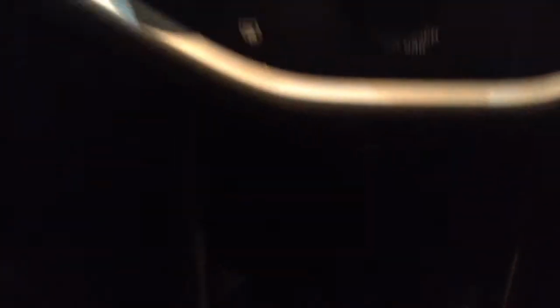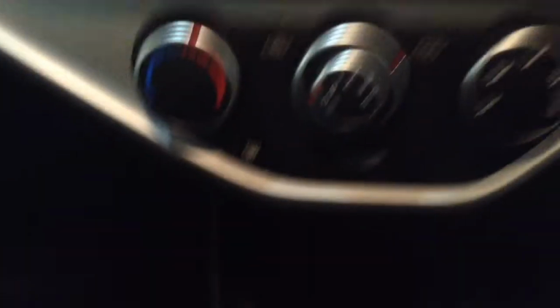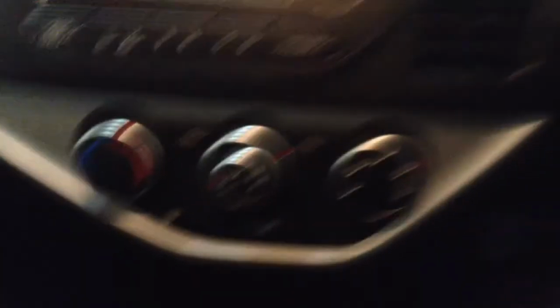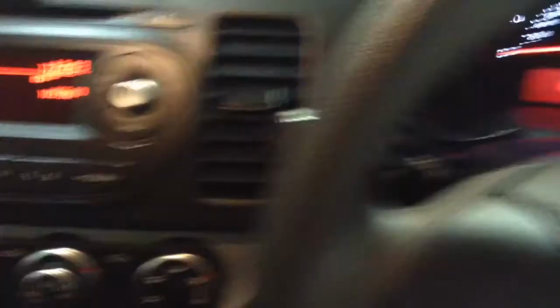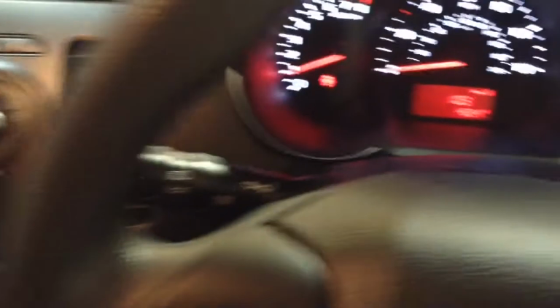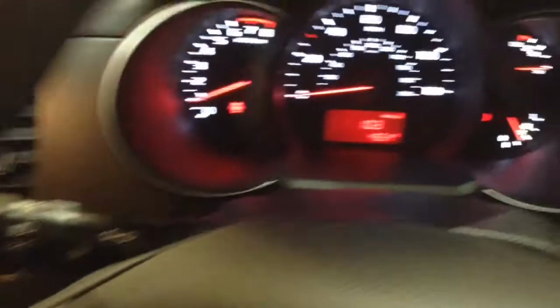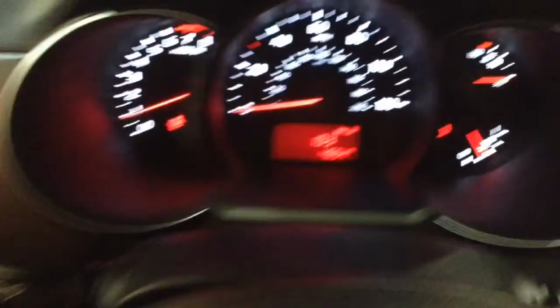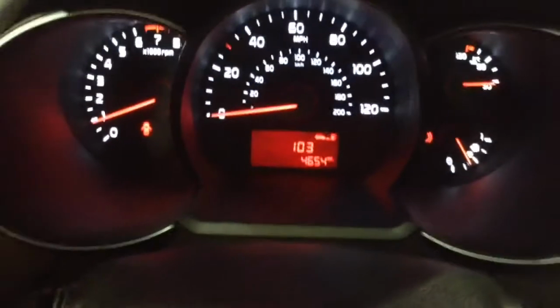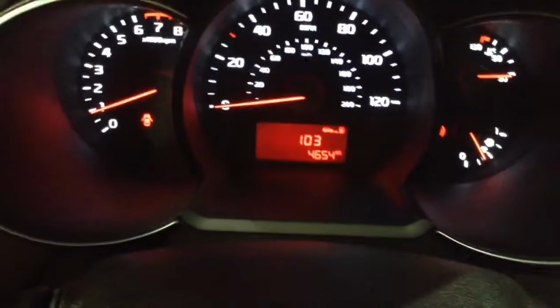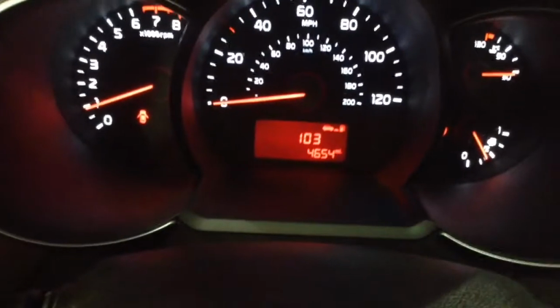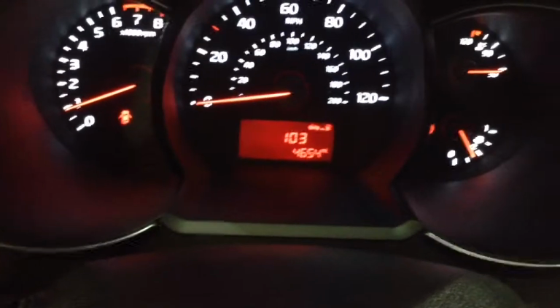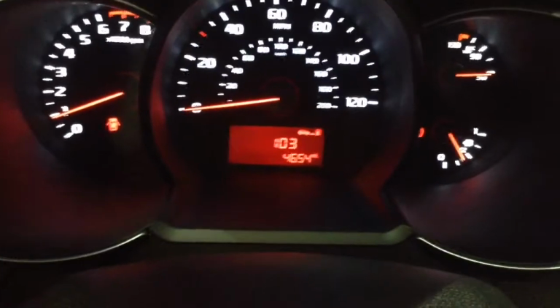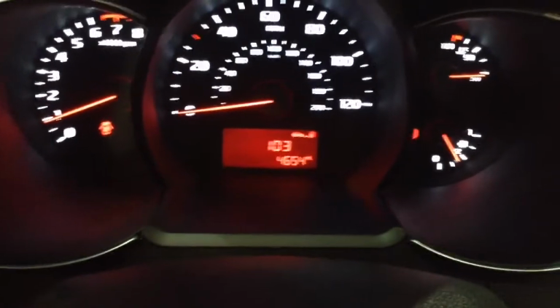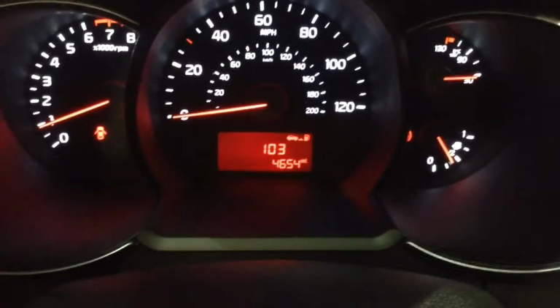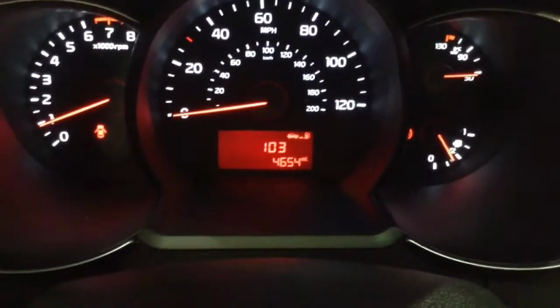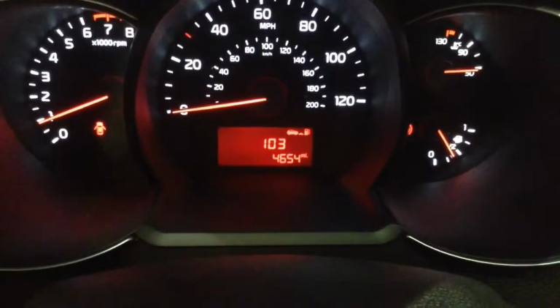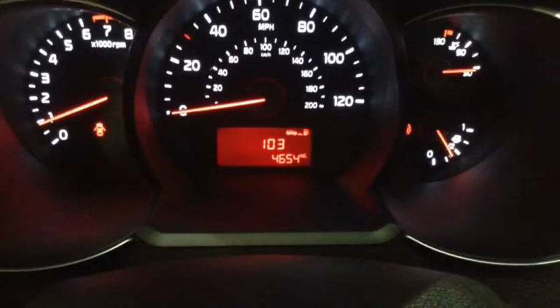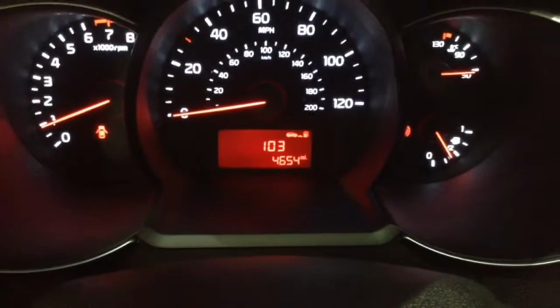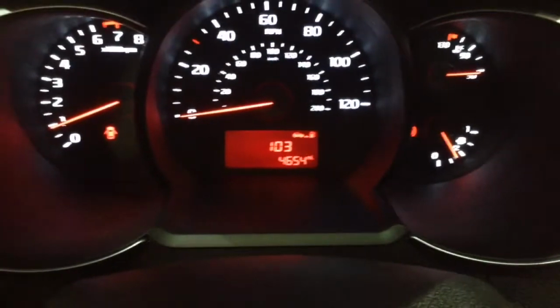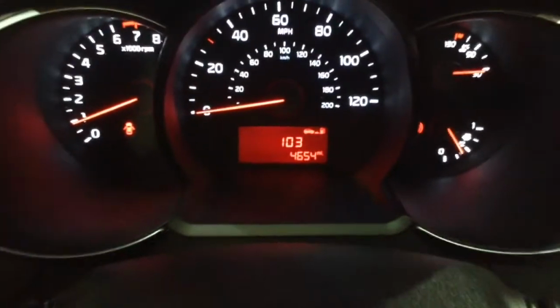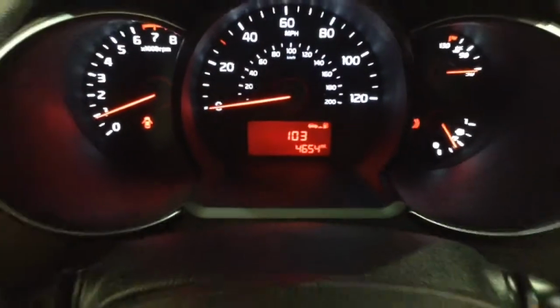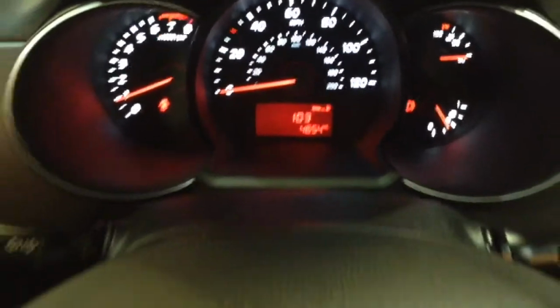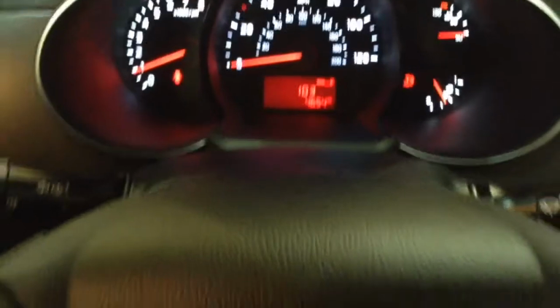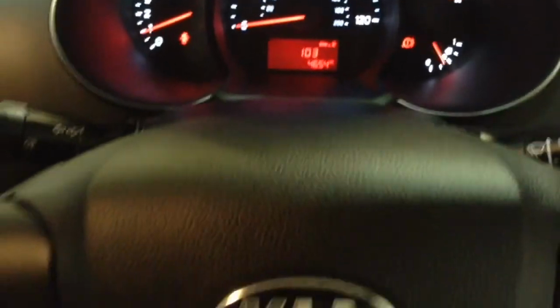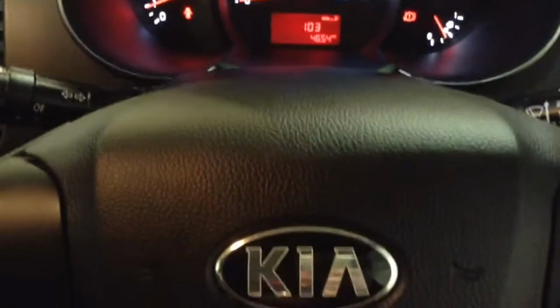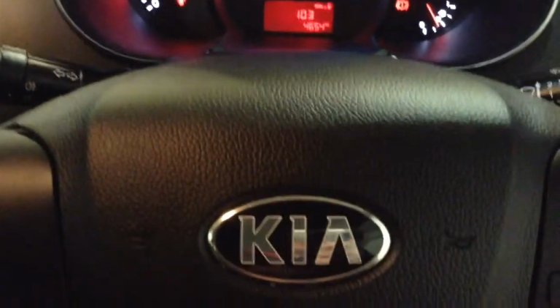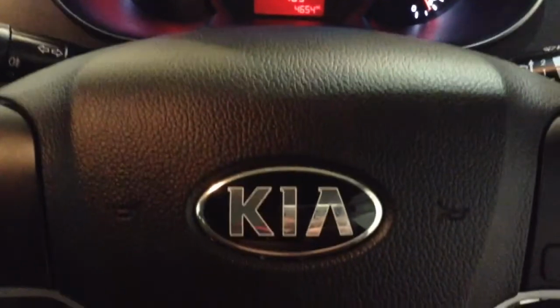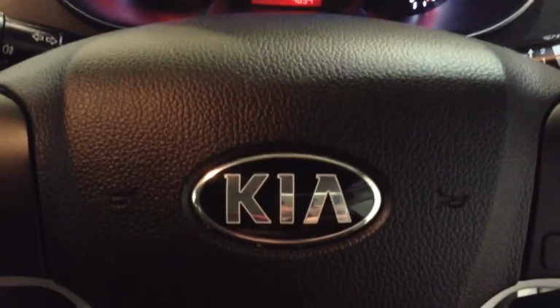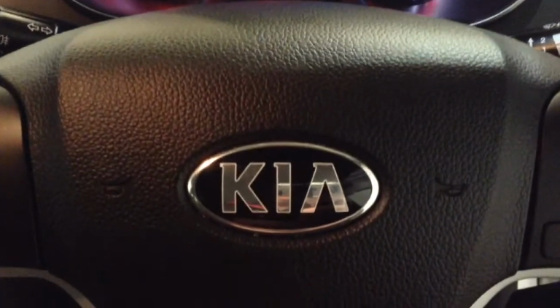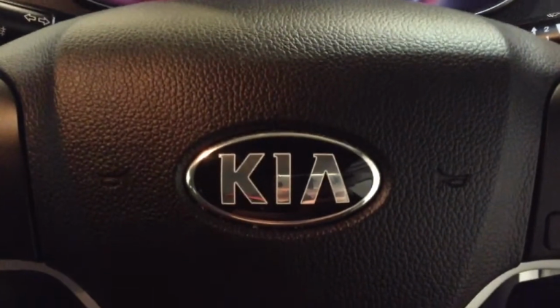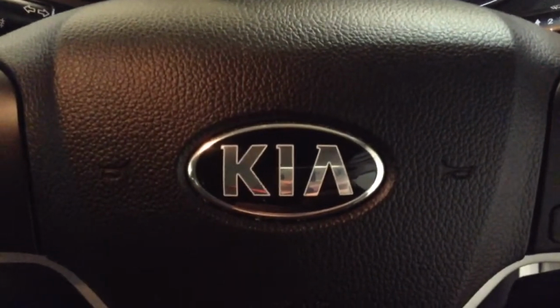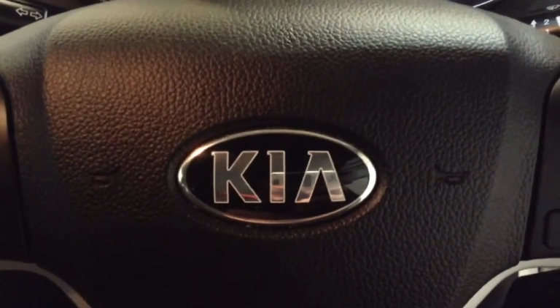On the main dash you'll see that this vehicle has done 4,654 miles. Thank you for watching this vehicle today. A quick reminder that this vehicle will come with the remainder of the seven year Kia warranty.